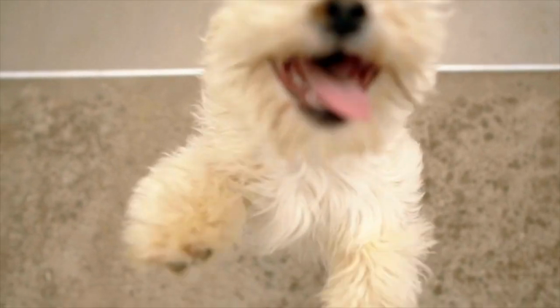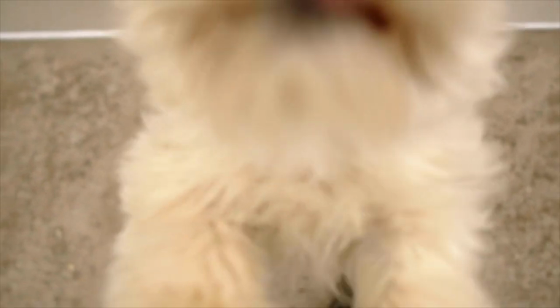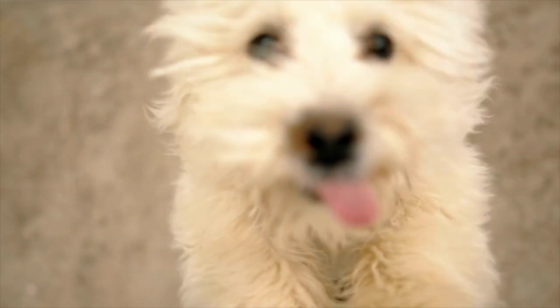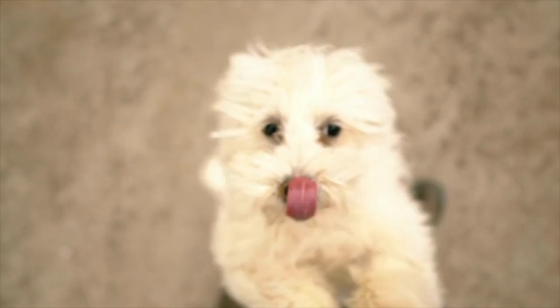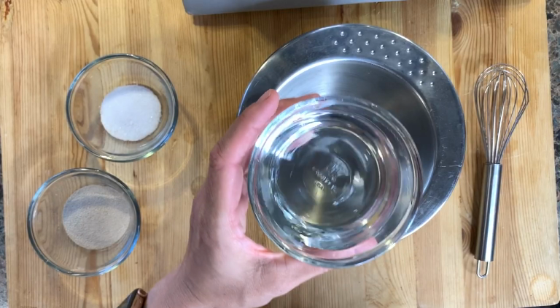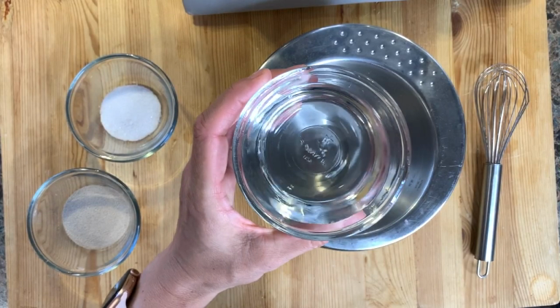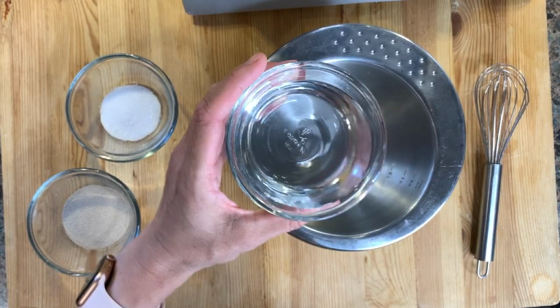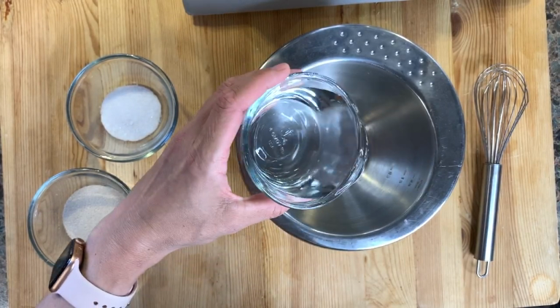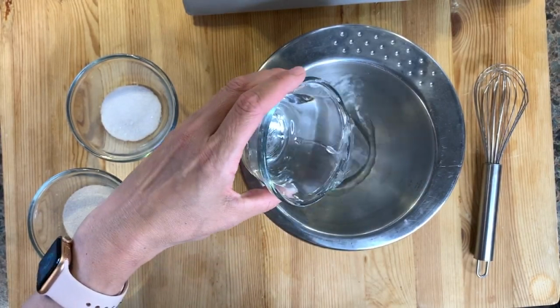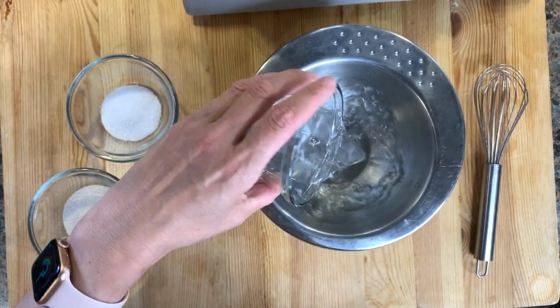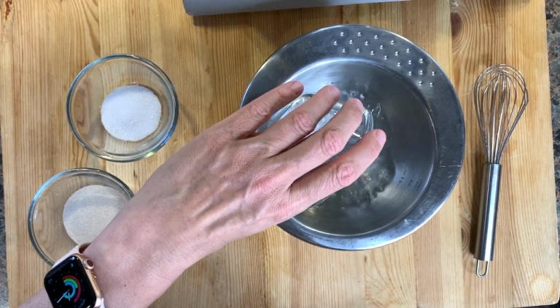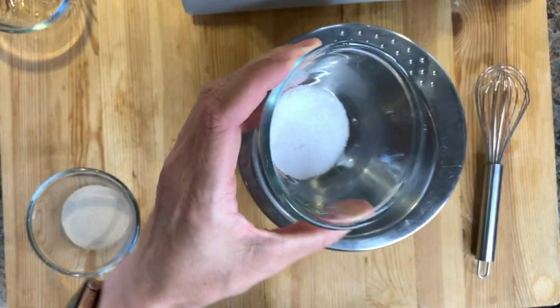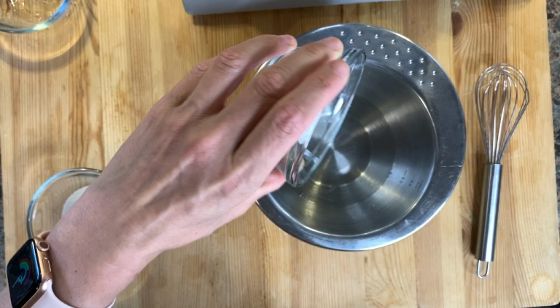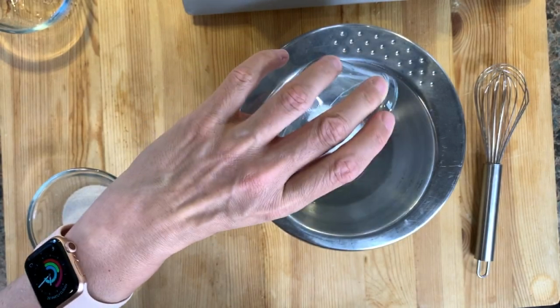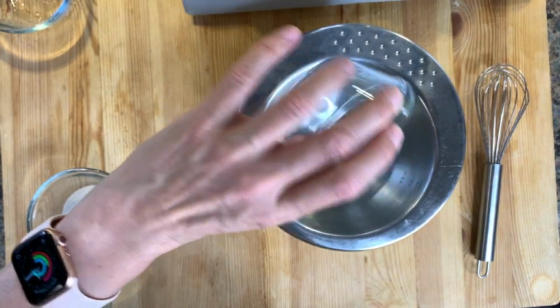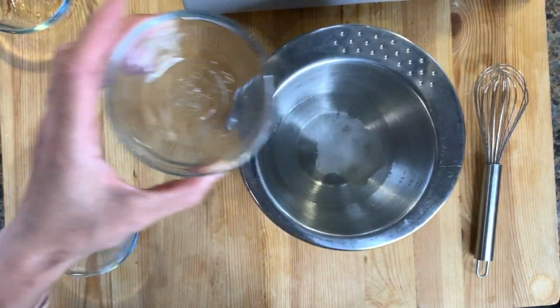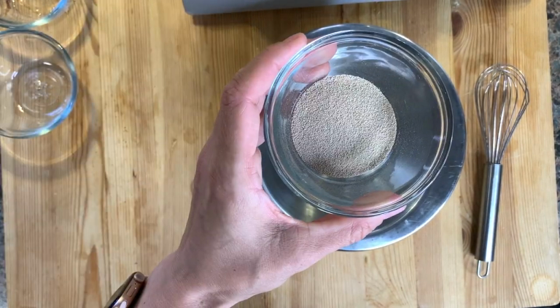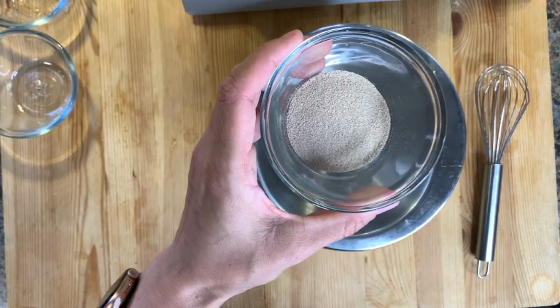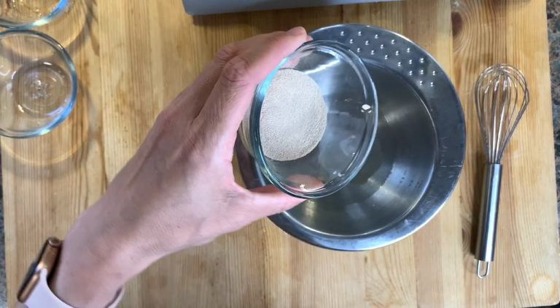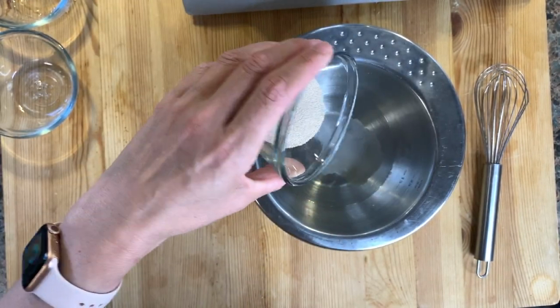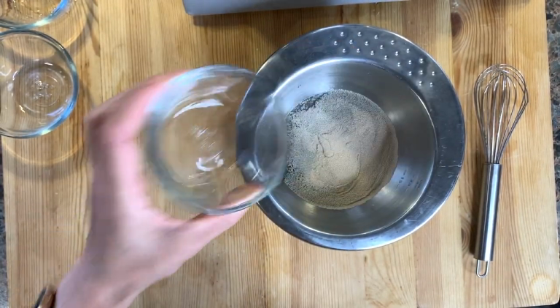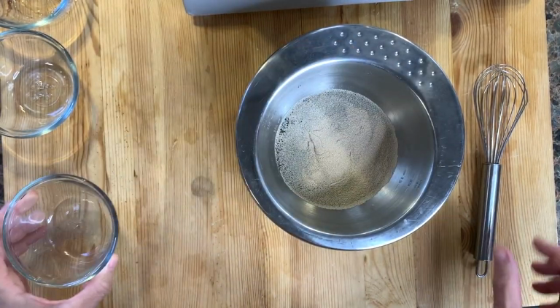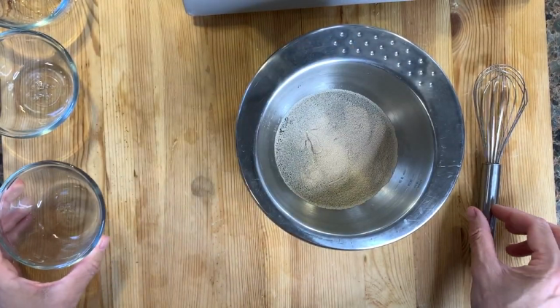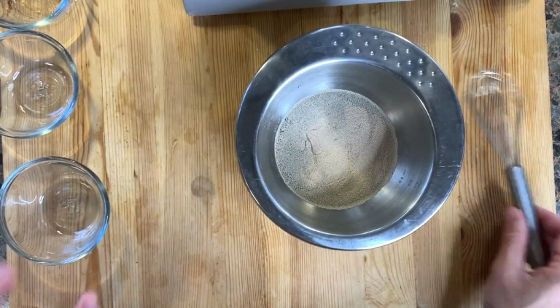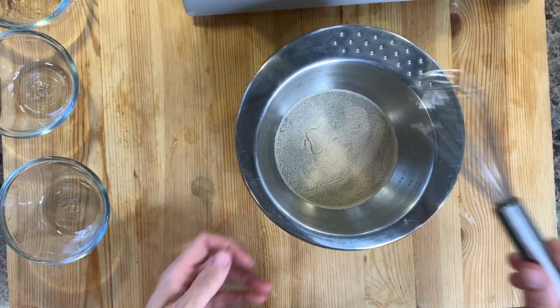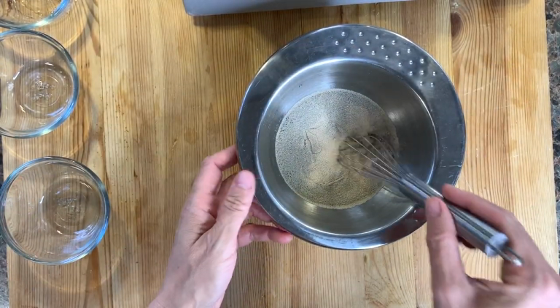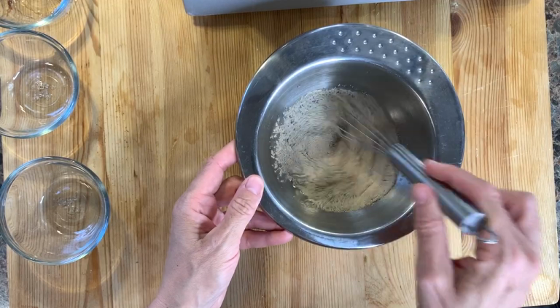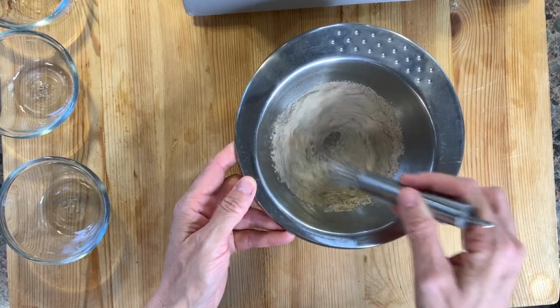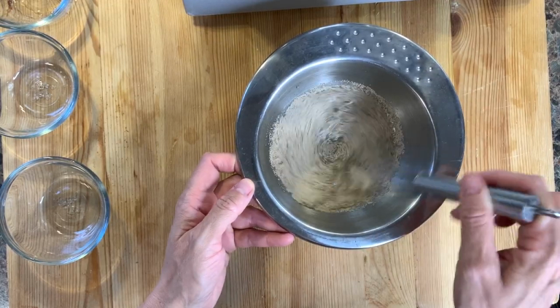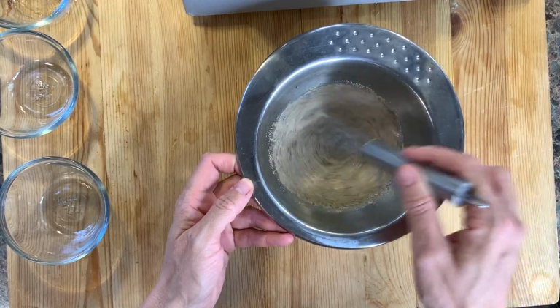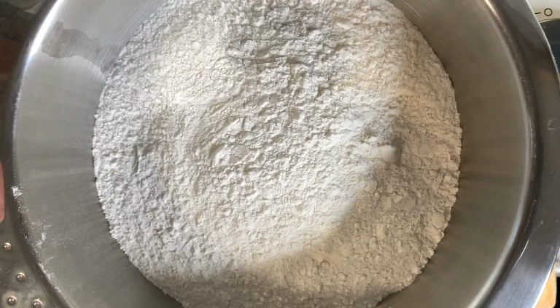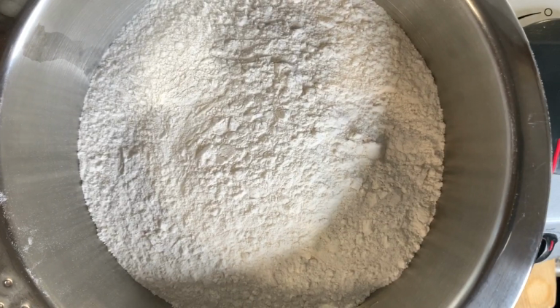We're going to start by proofing the yeast using half a cup of lukewarm water, a teaspoon of sugar, as well as one tablespoon of yeast. We're going to mix it and set it aside.